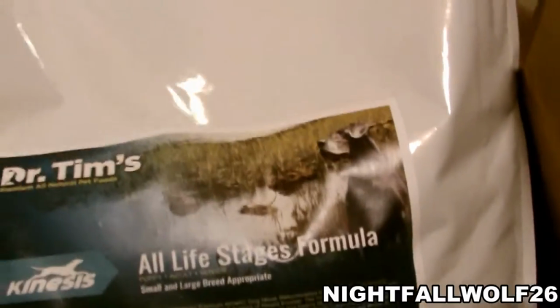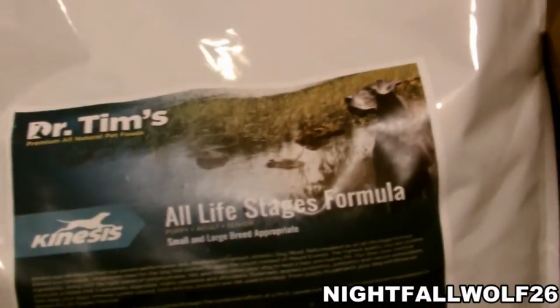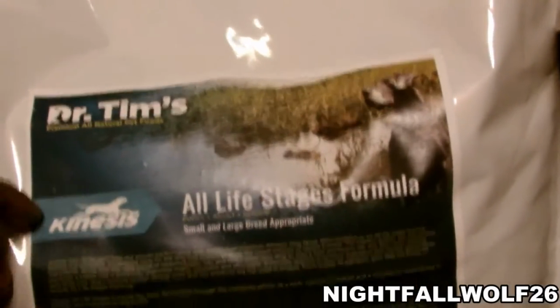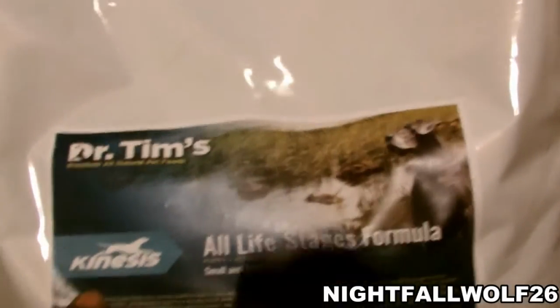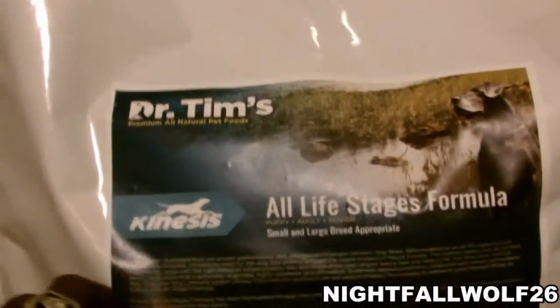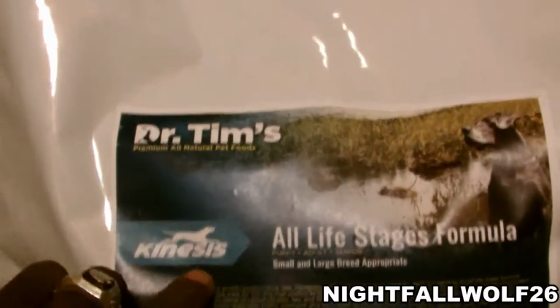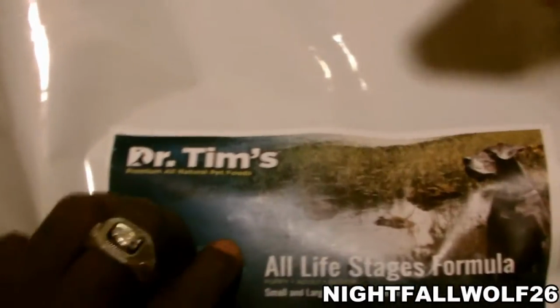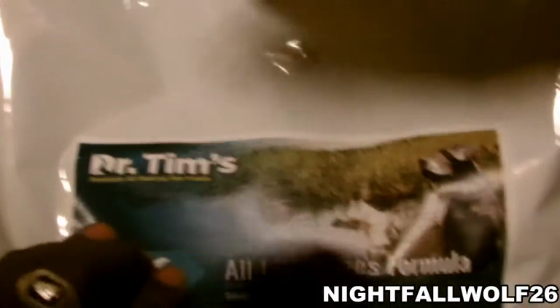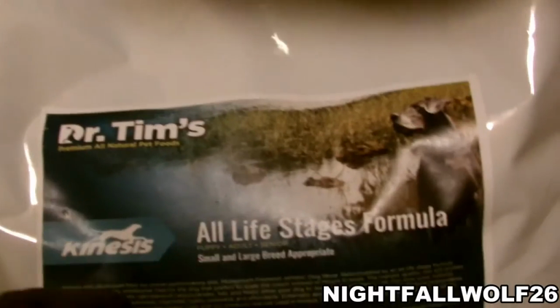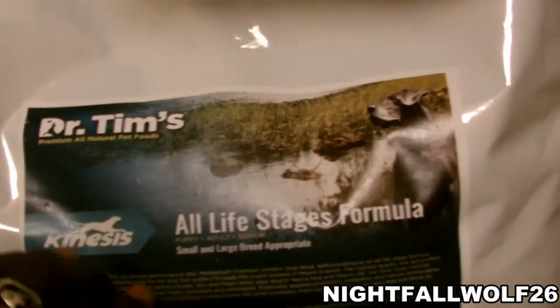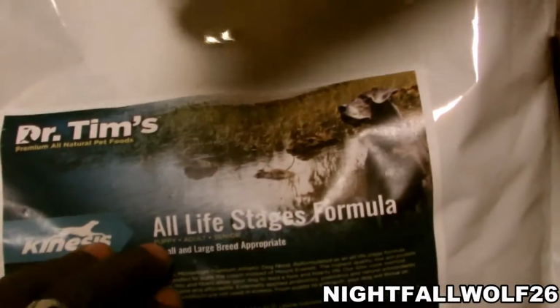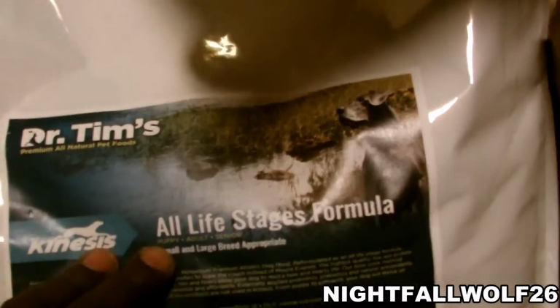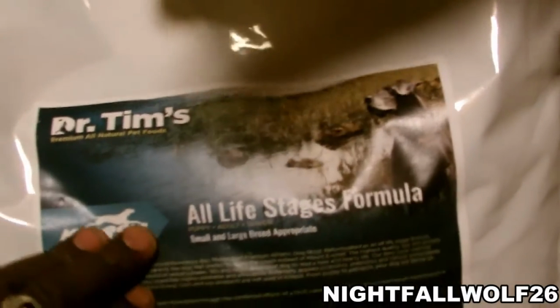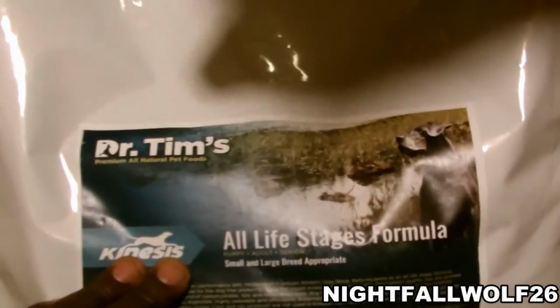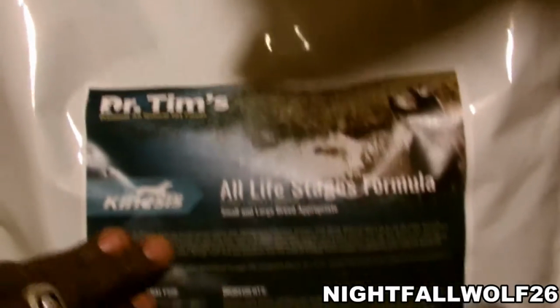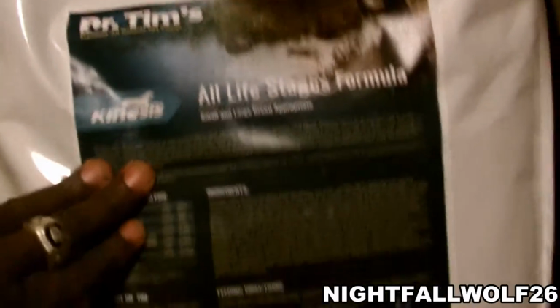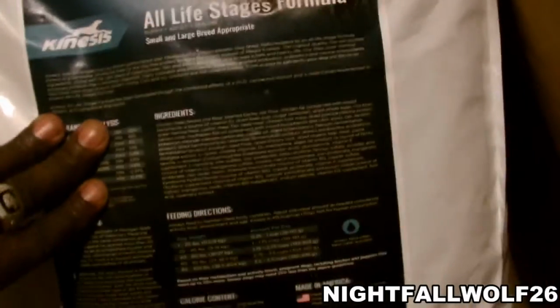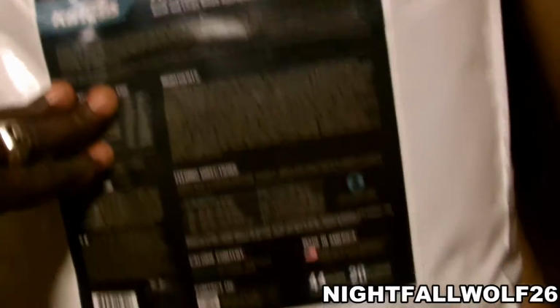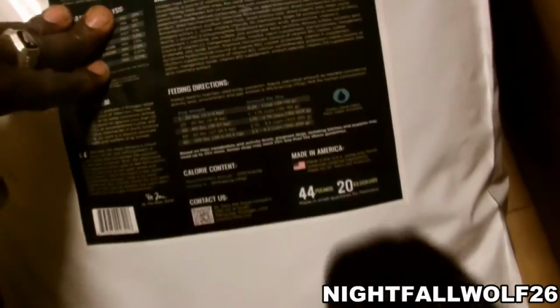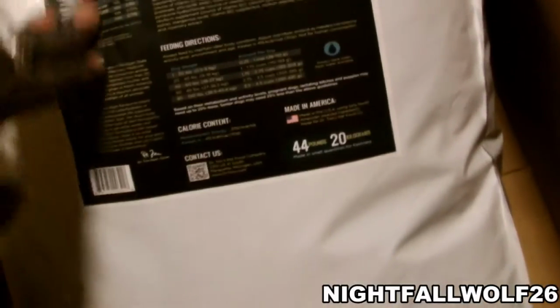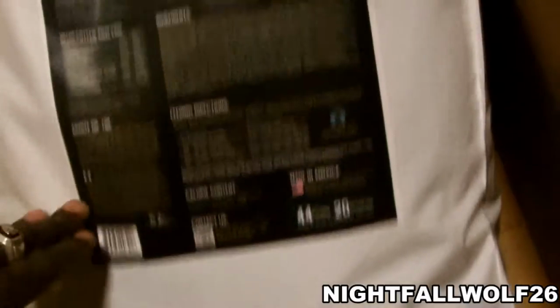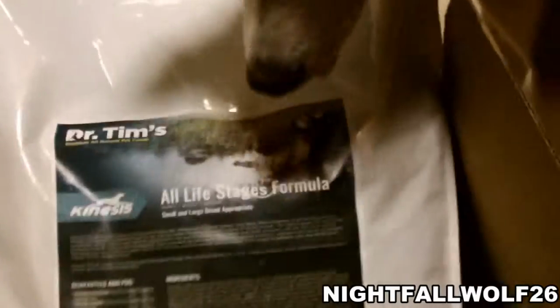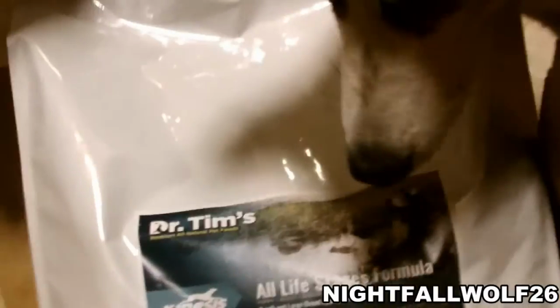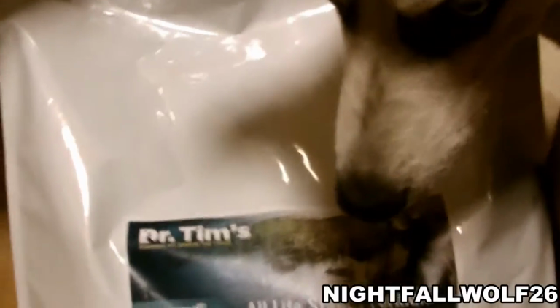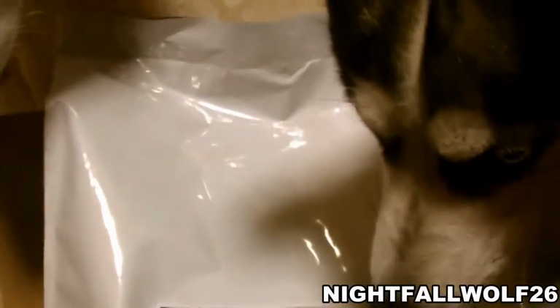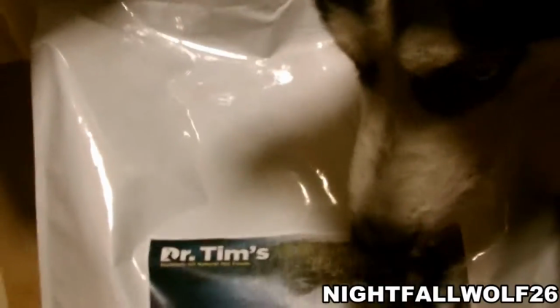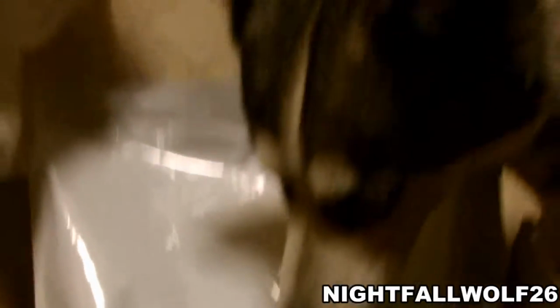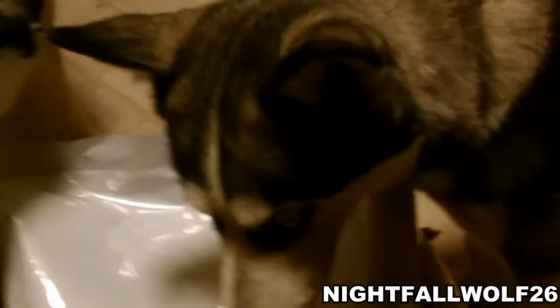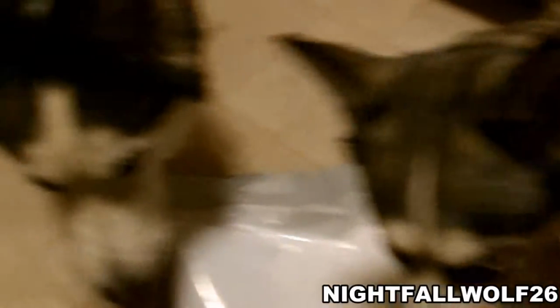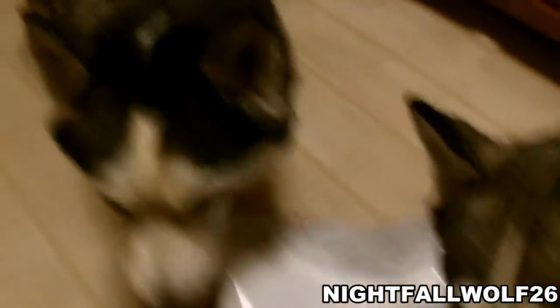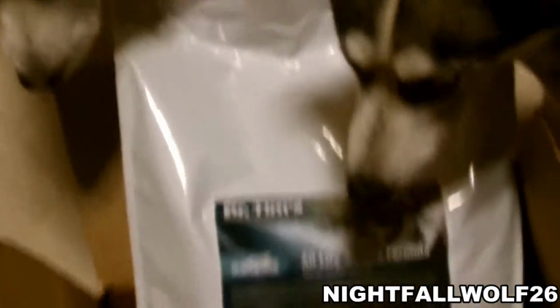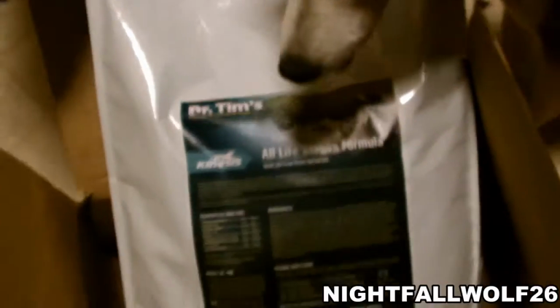I also want to thank the Snow Dogs because this is what she feeds her dogs. And I decided to get Dr. Tim's Kinesis. So let's see what this dog food does for my dogs. I'll be sharing this video and sending it to her. Hope you guys like this stuff.